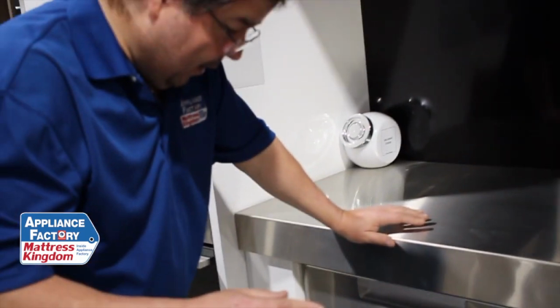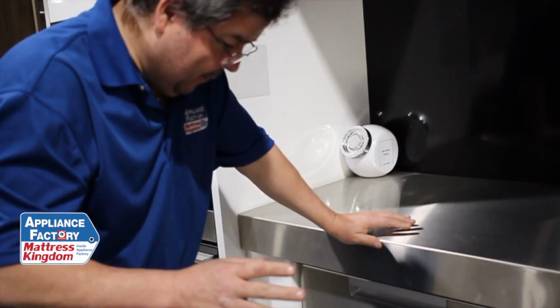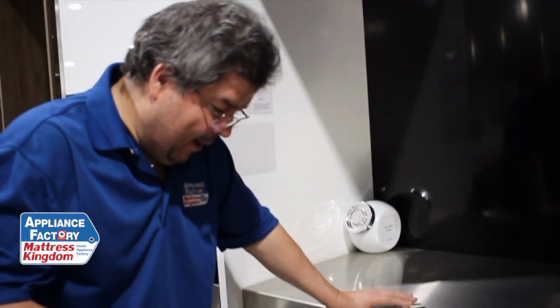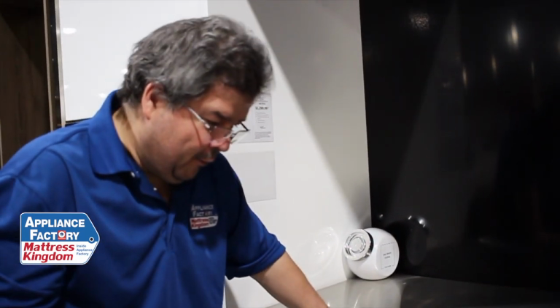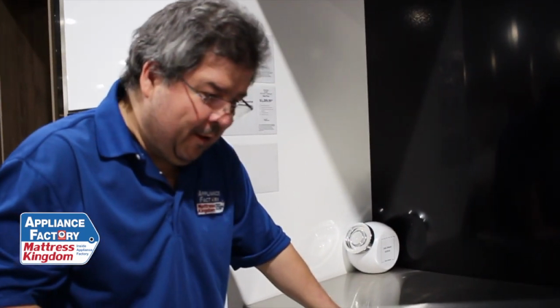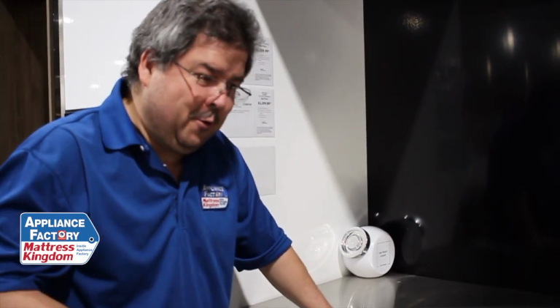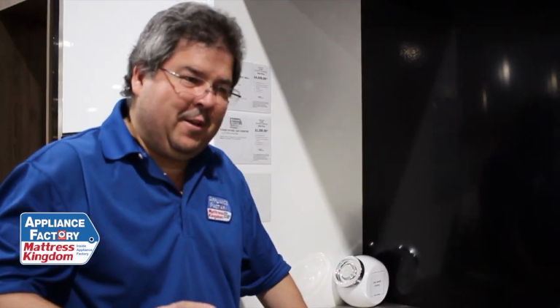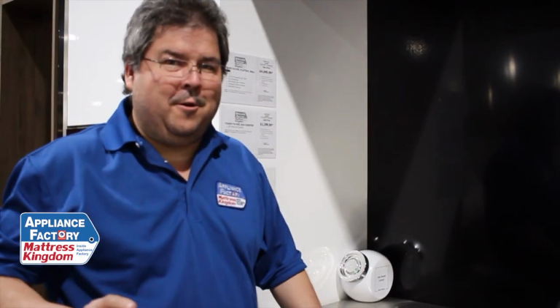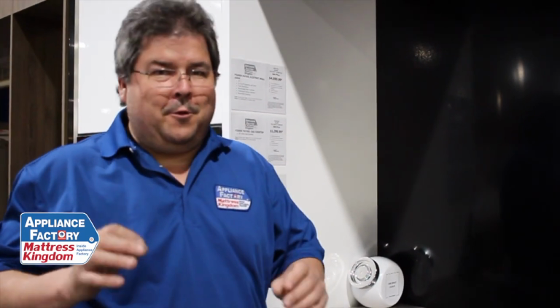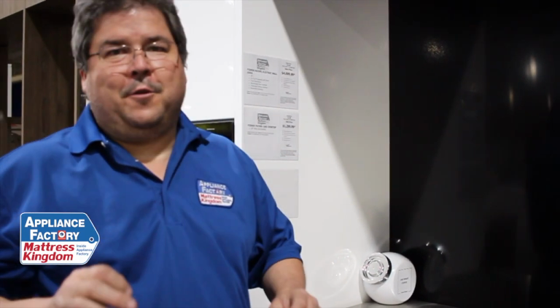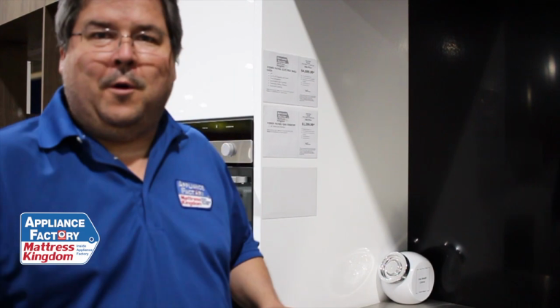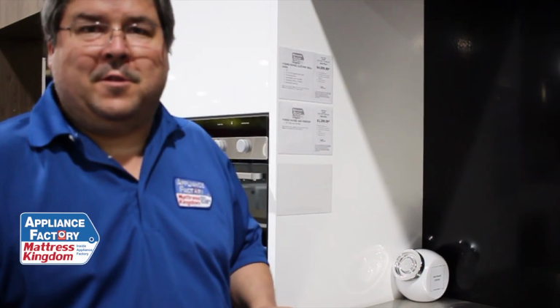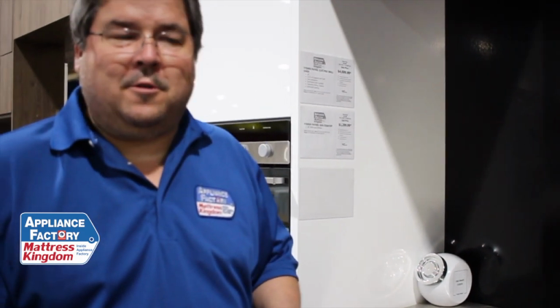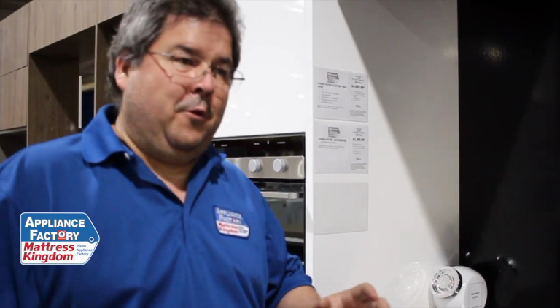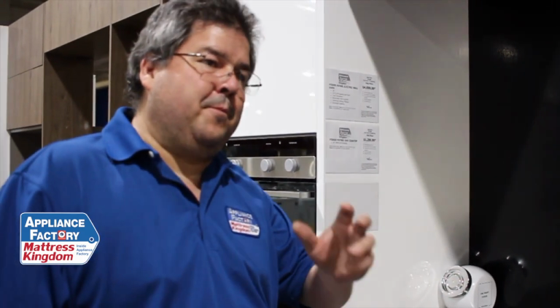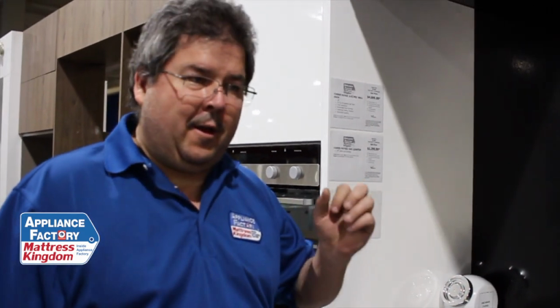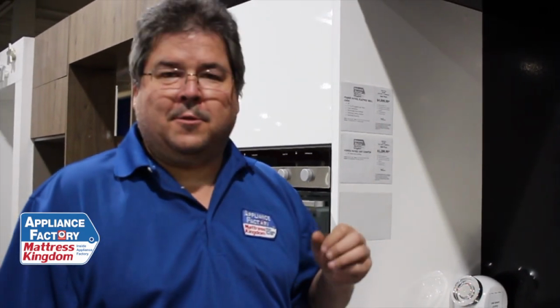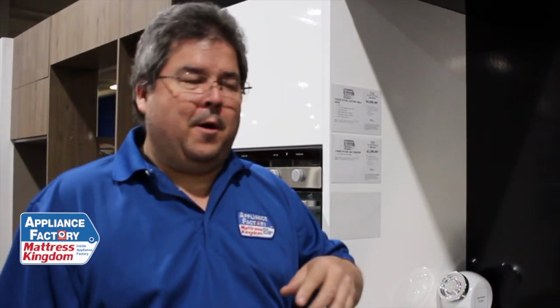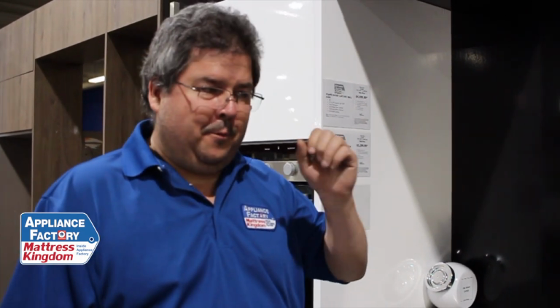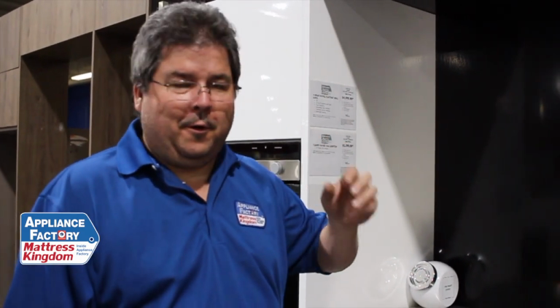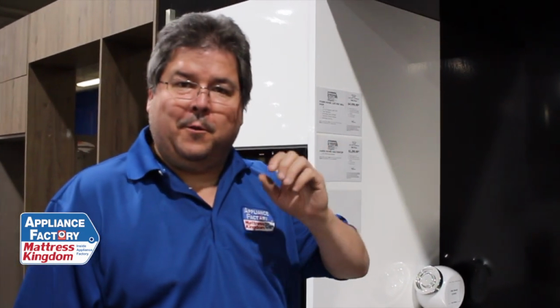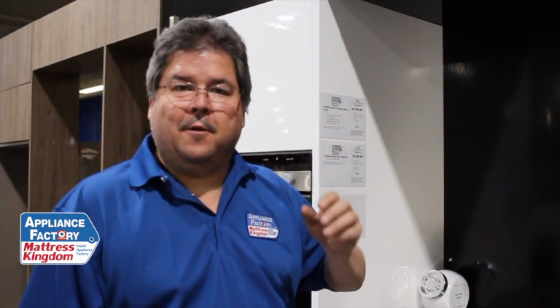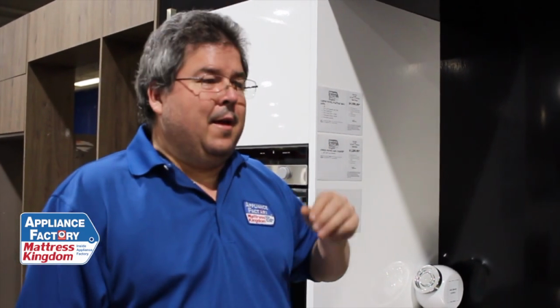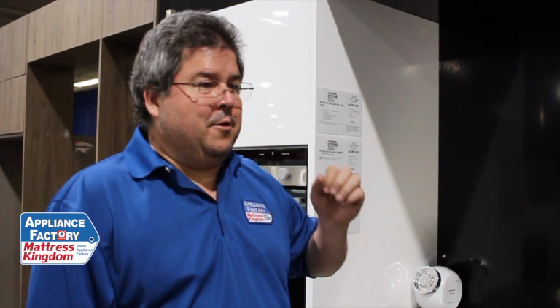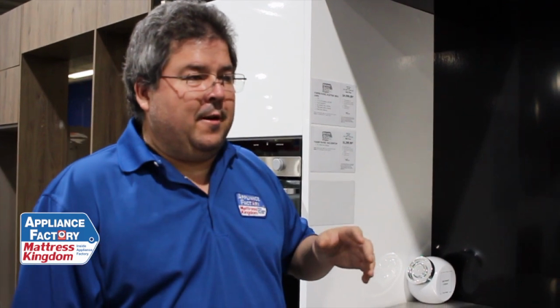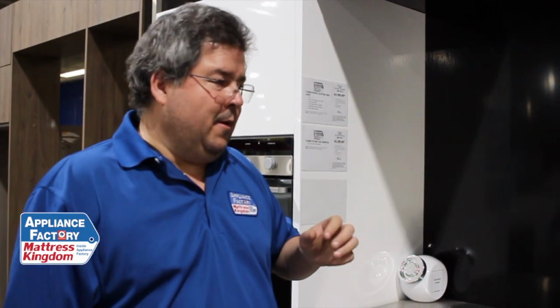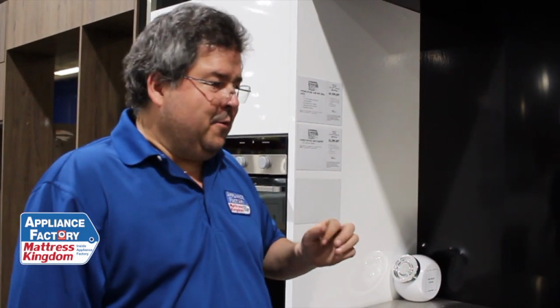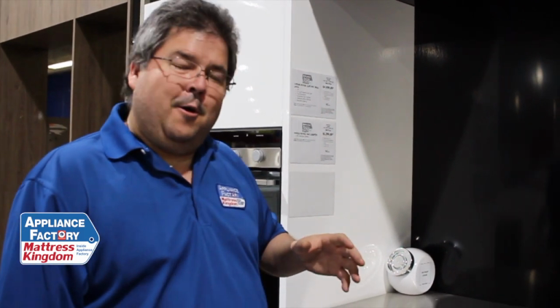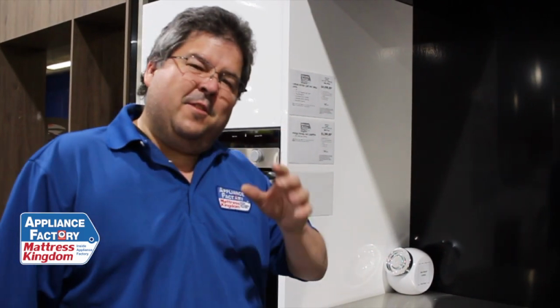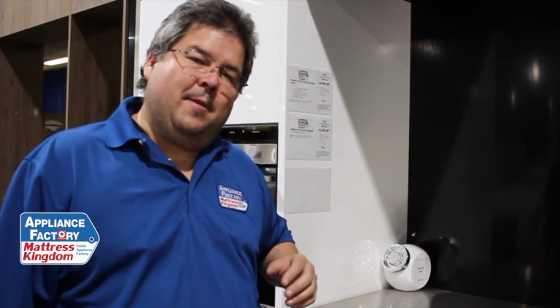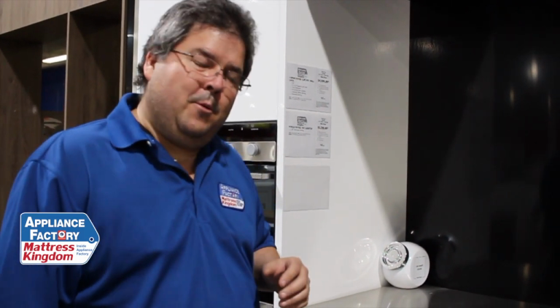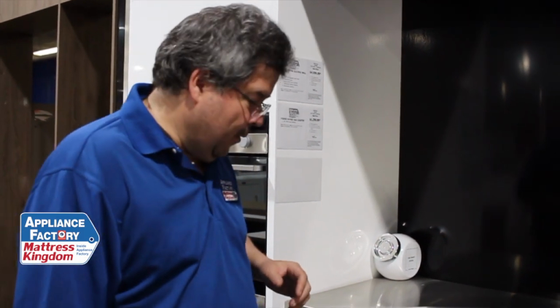Now if you have a large family and a lot of dirty dishes, you definitely don't want this dishwasher. But if you're a husband, wife, boyfriend, girlfriend — whatever — and you're just starting out, this may be the idea you want to go with.